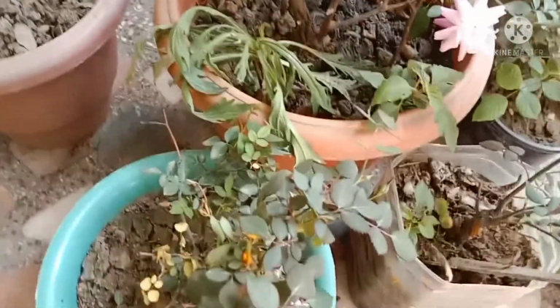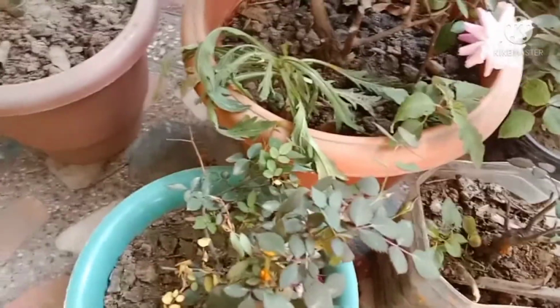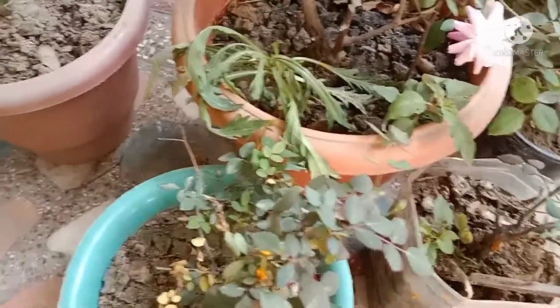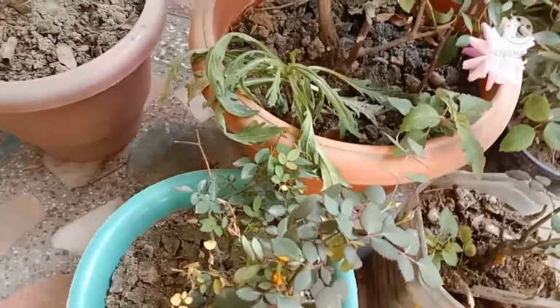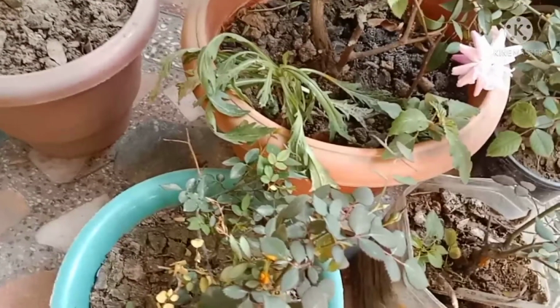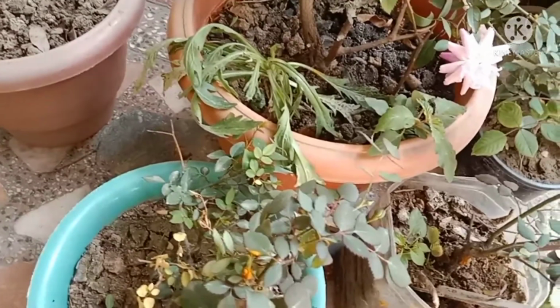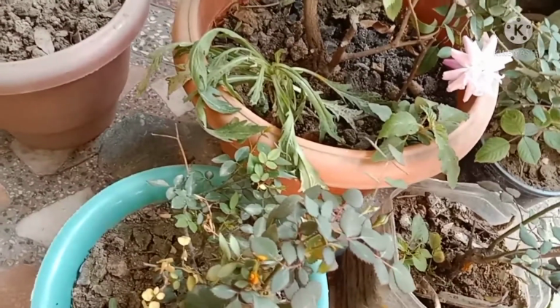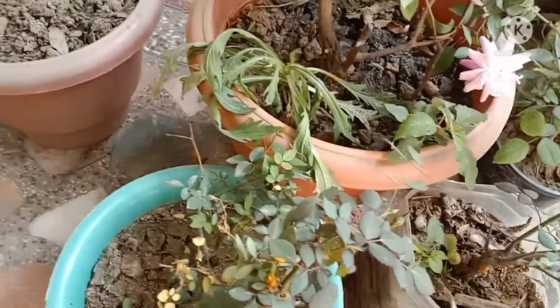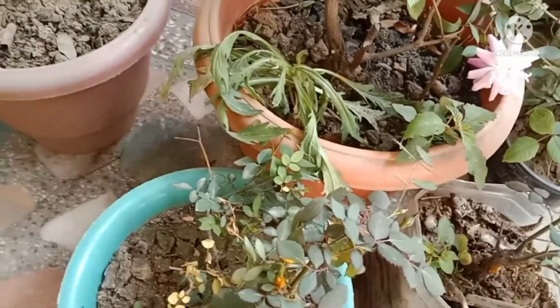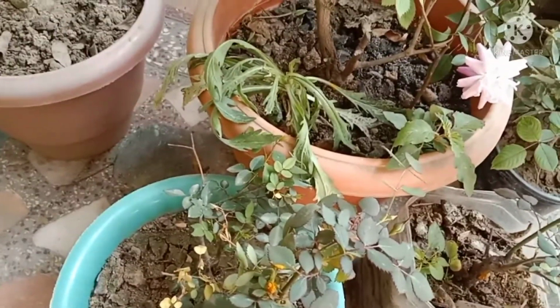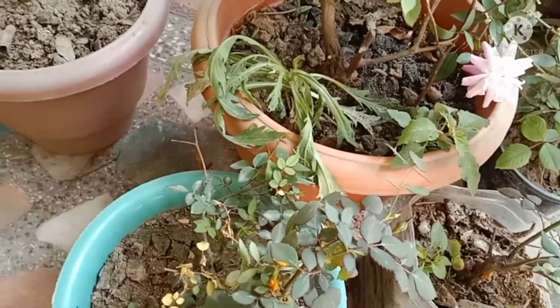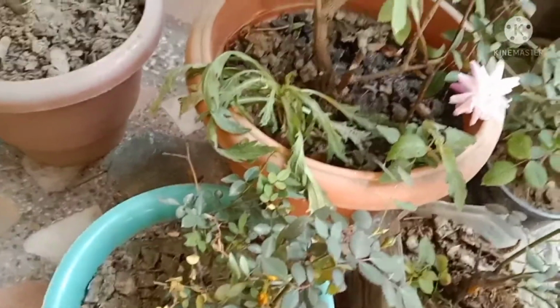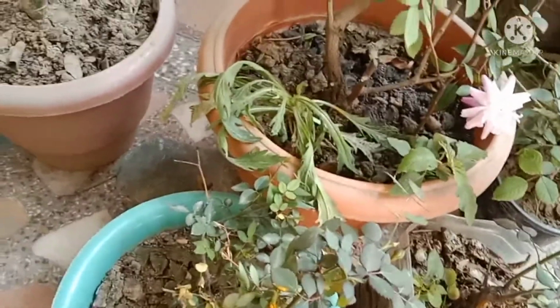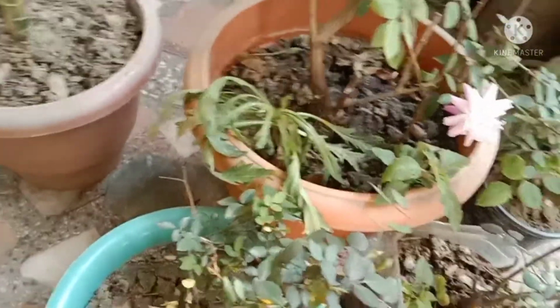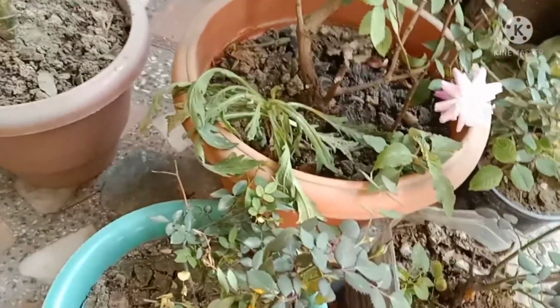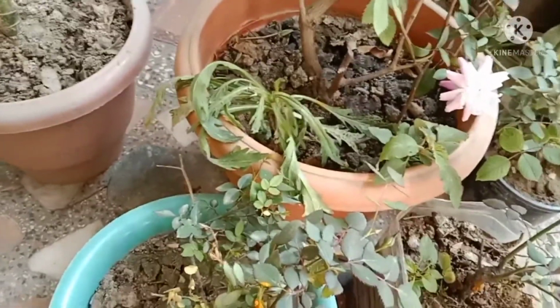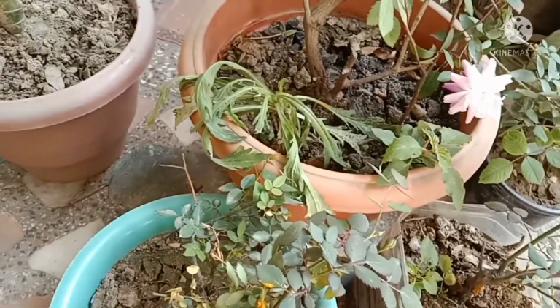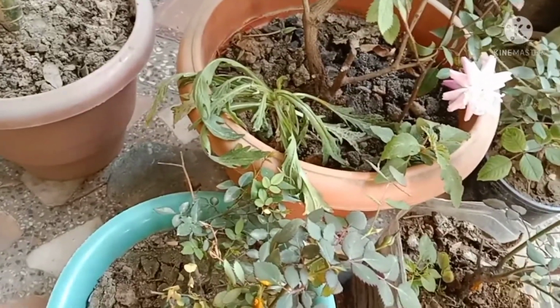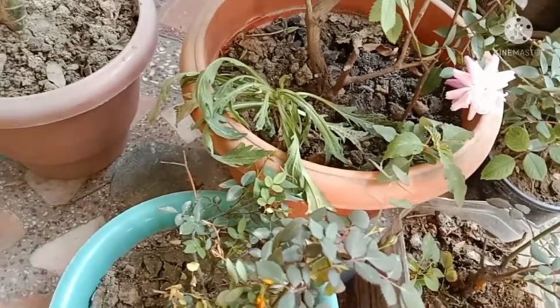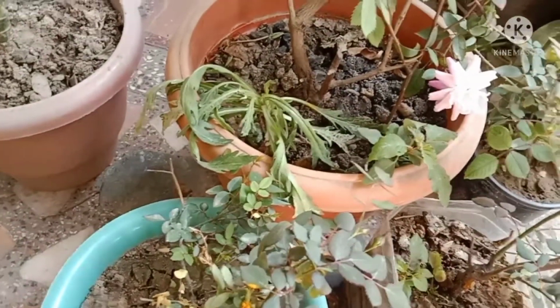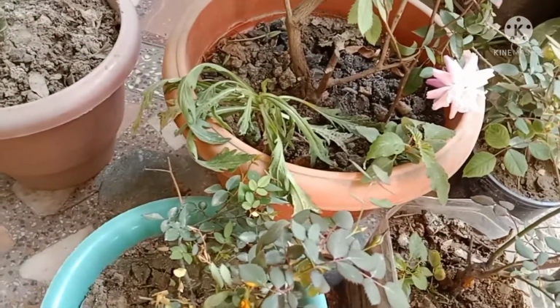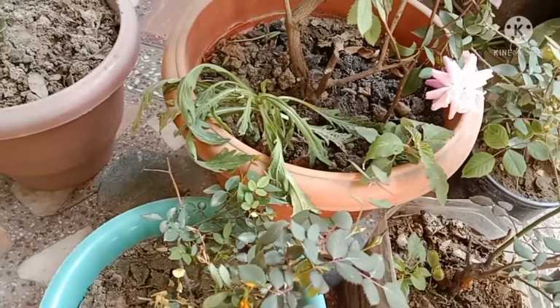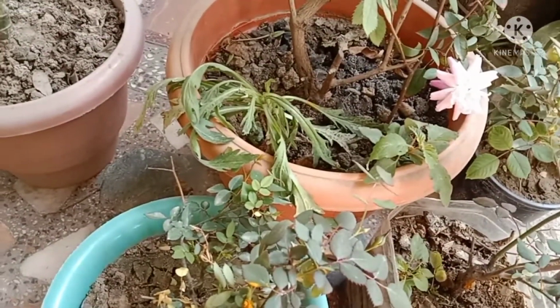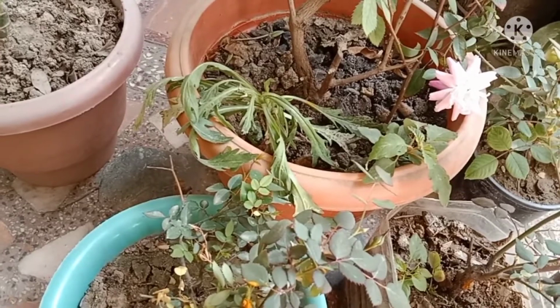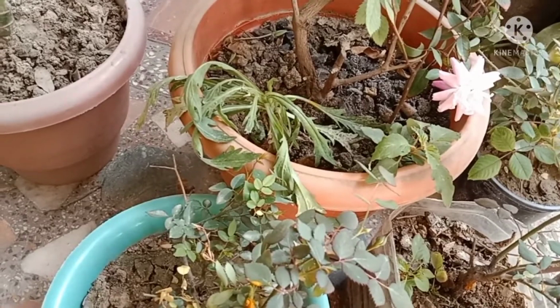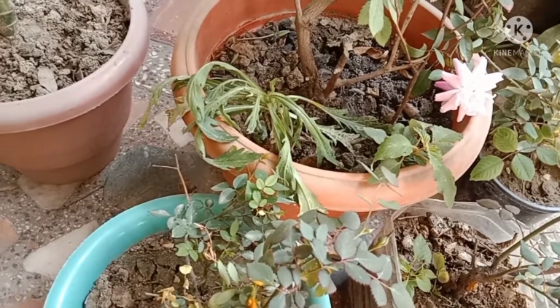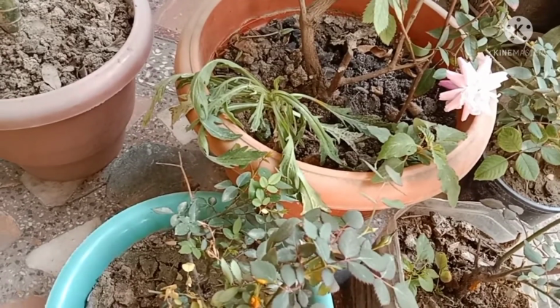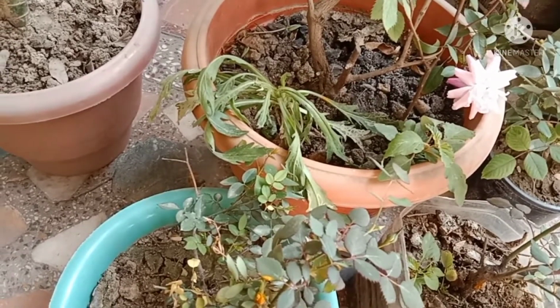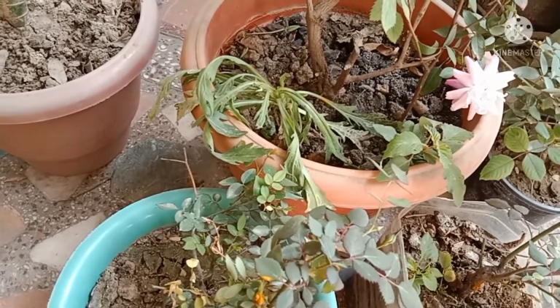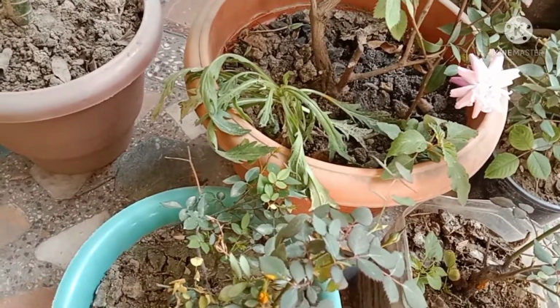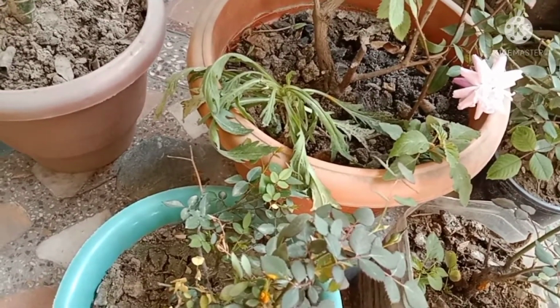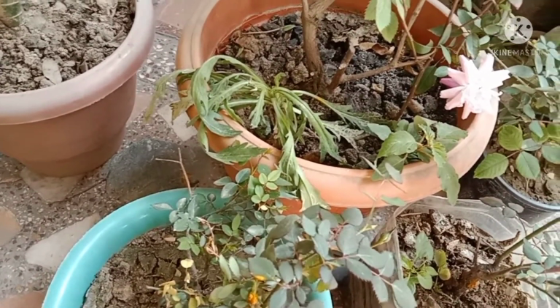First of all we should remove extra roots from our plants, because it creates a lot of fungus, that's why we should remove it.